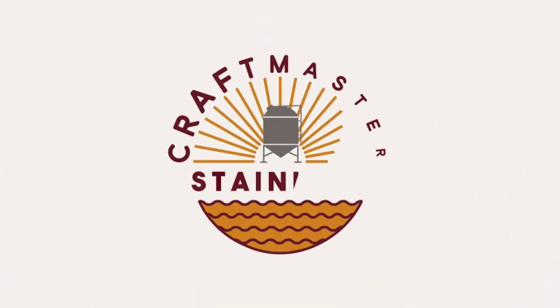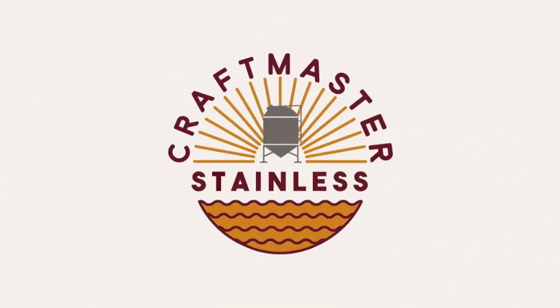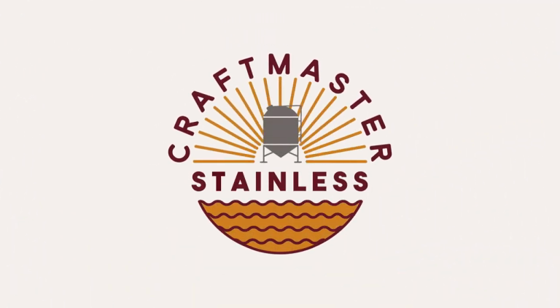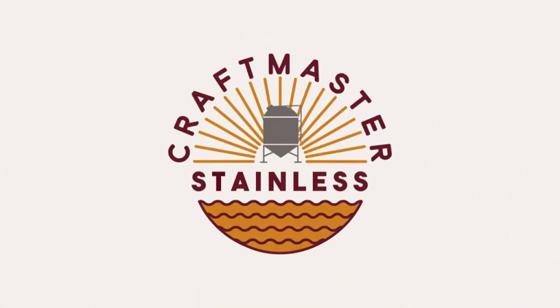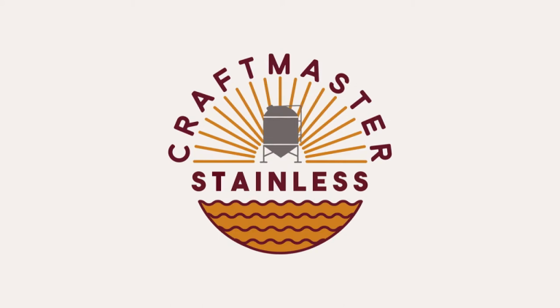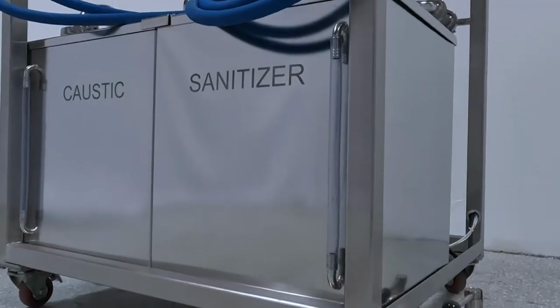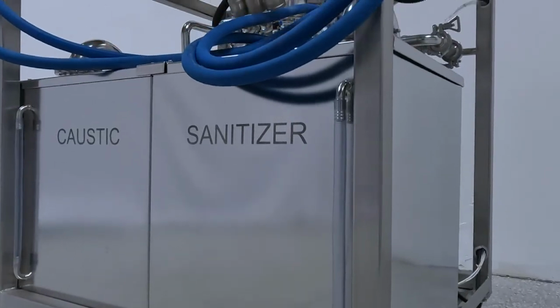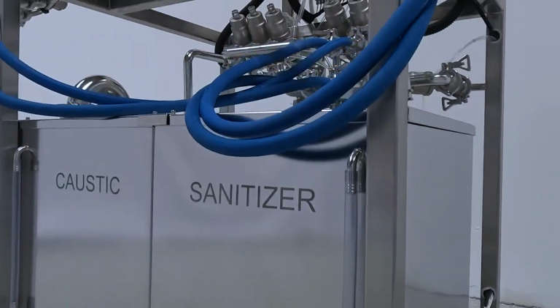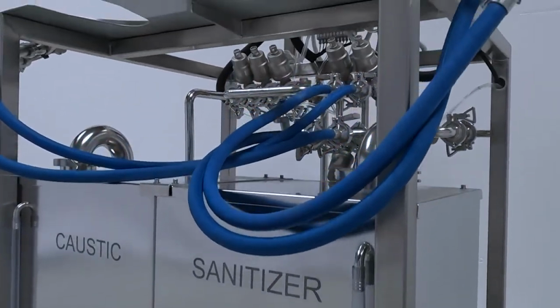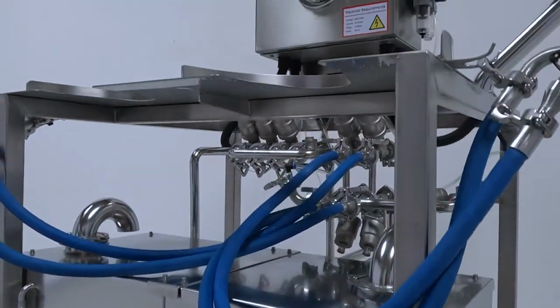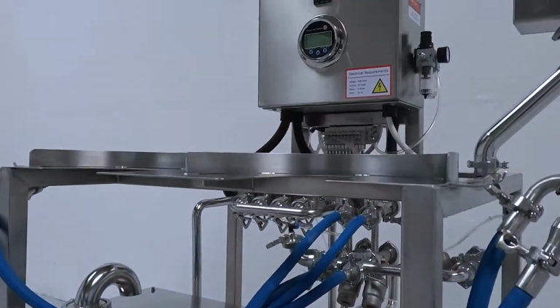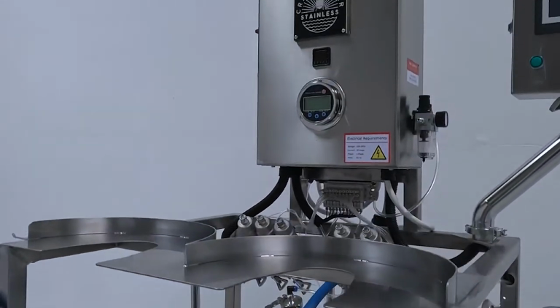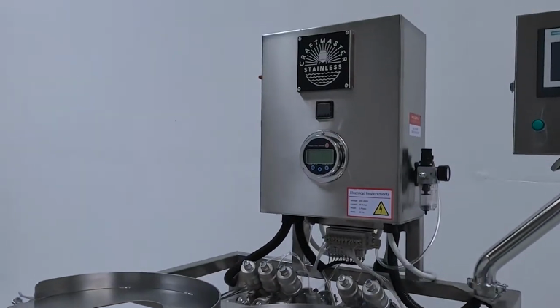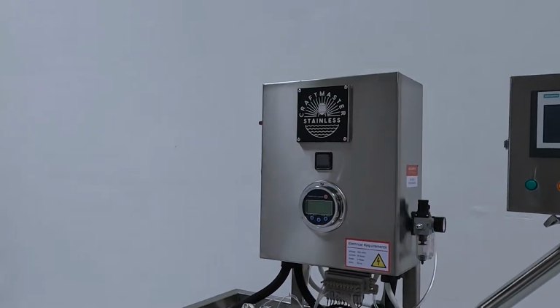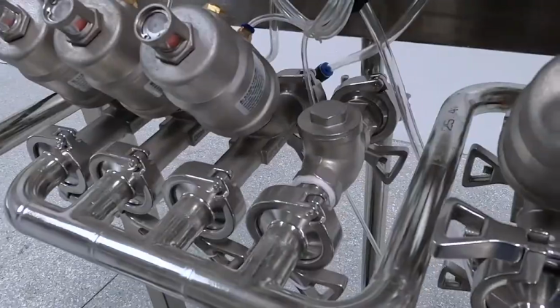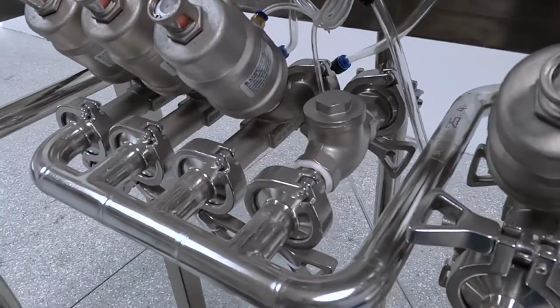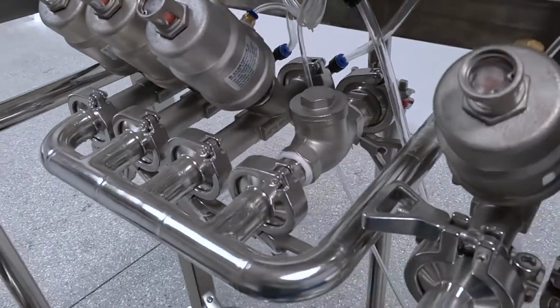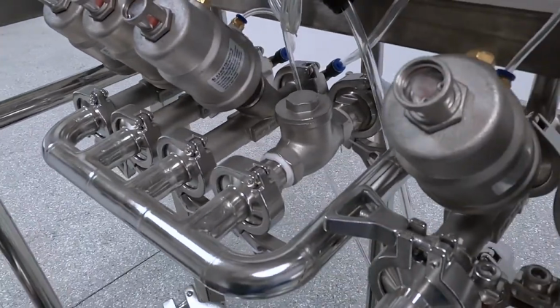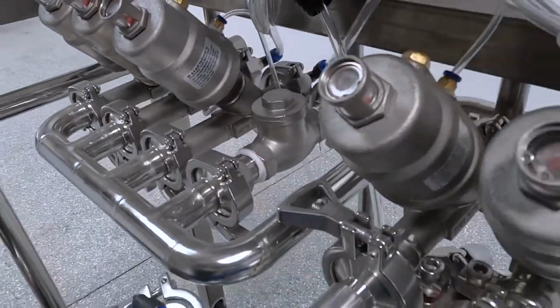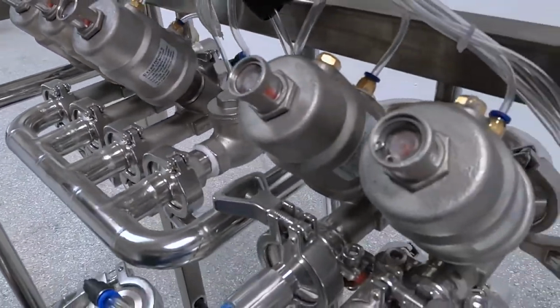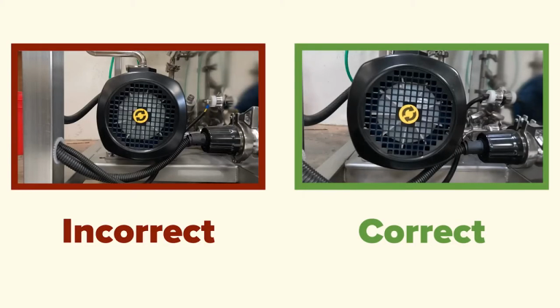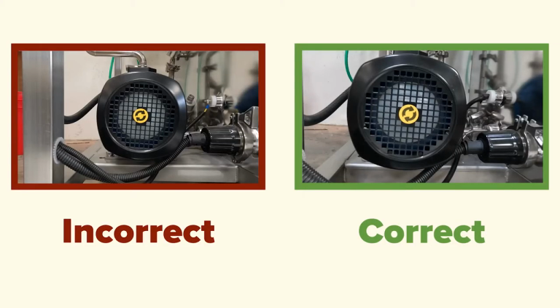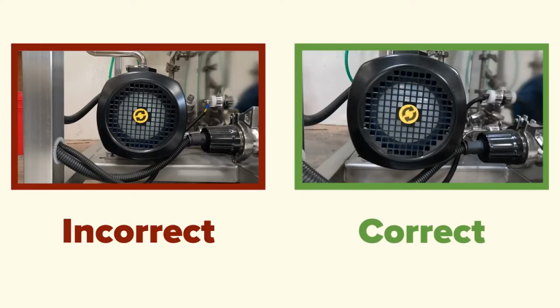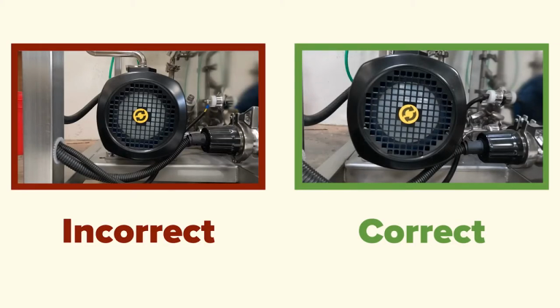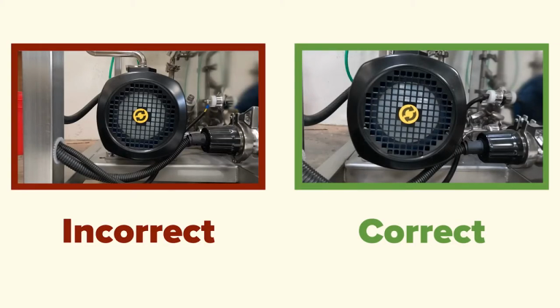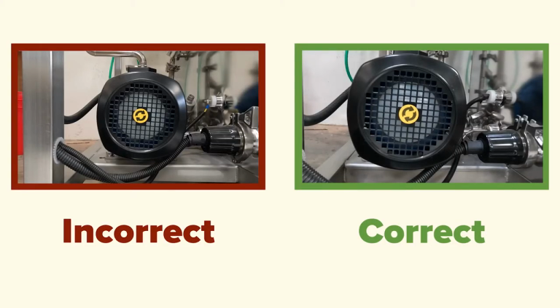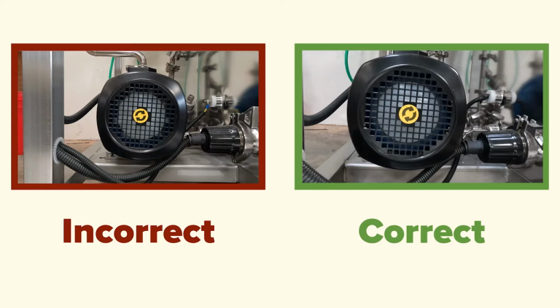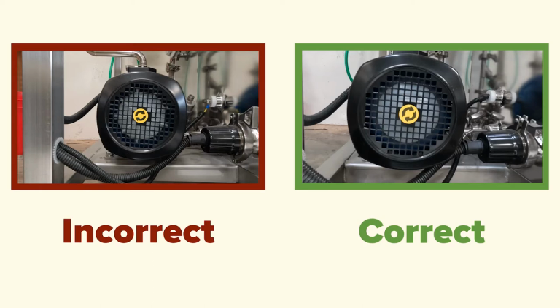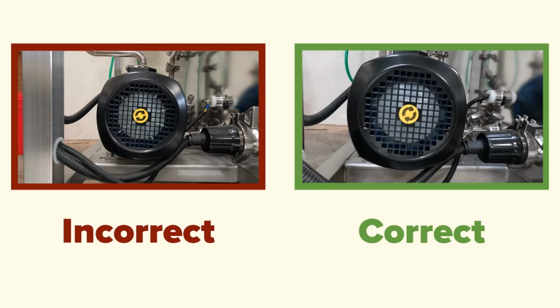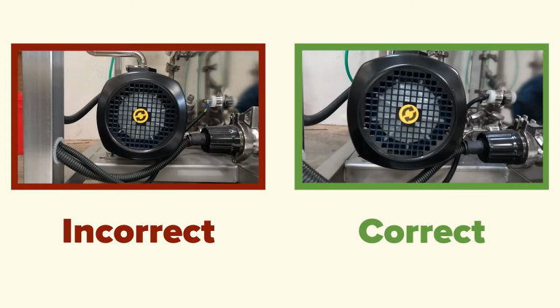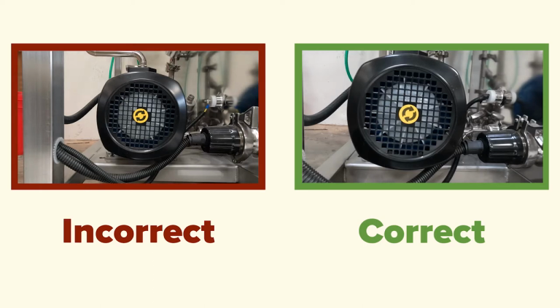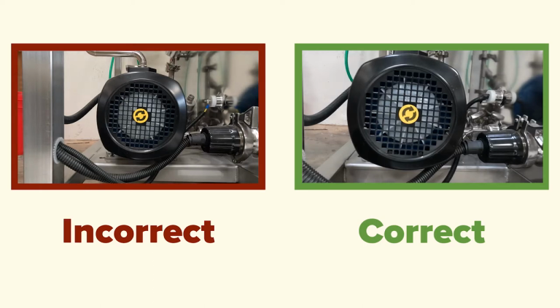Welcome to Craftmaster Stainless. This is our quick start guide for your Kegger Knot keg washer. In this video, we are going to show you how to reverse the polarity on your Kegger Knot. To accomplish this, we will be changing the sequence of the wires in the provided plug.